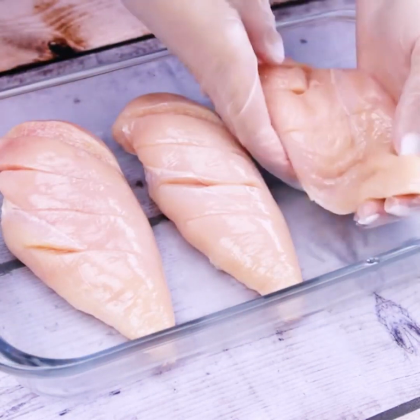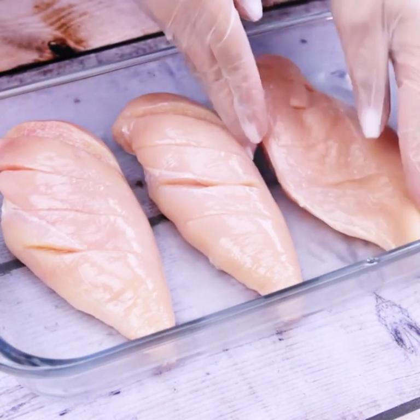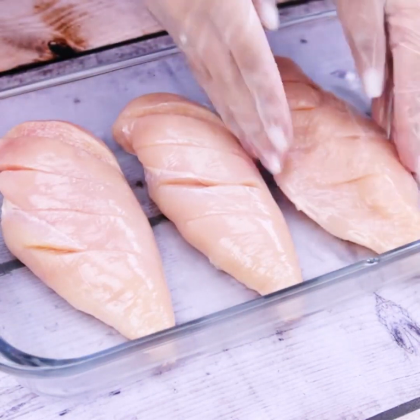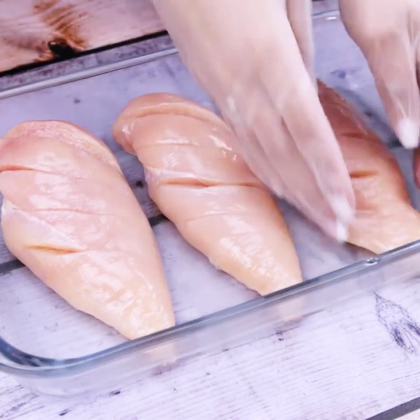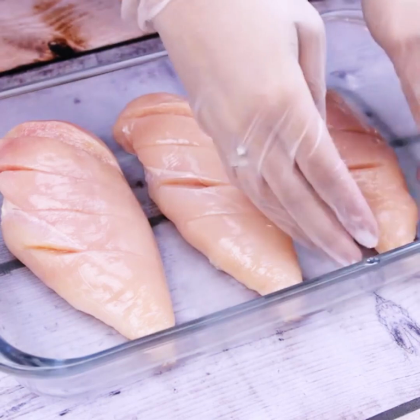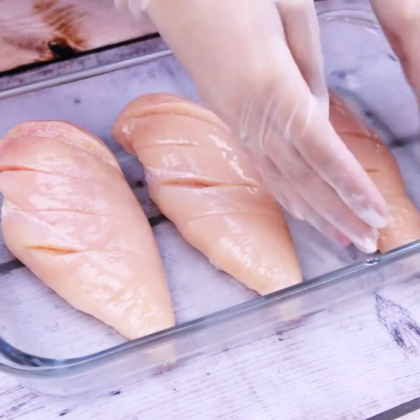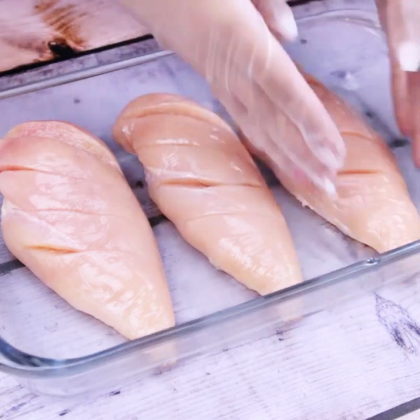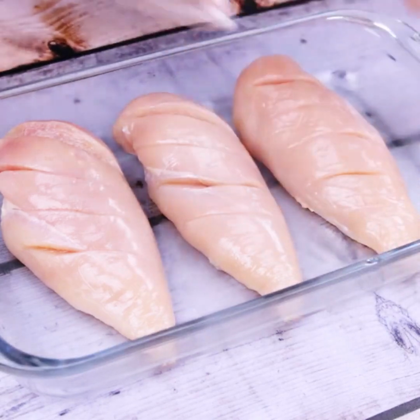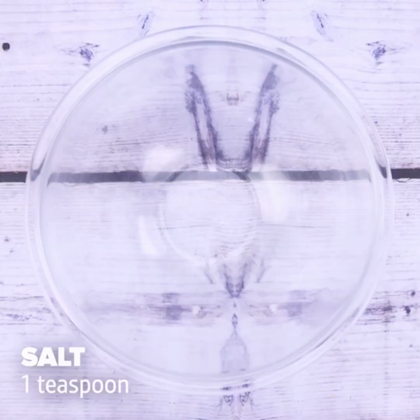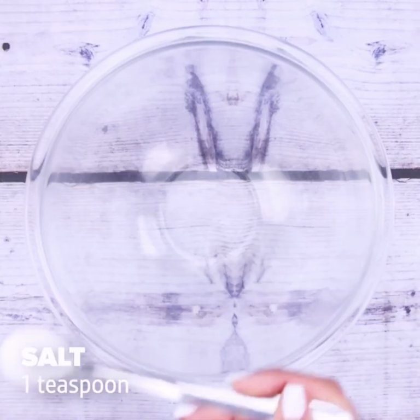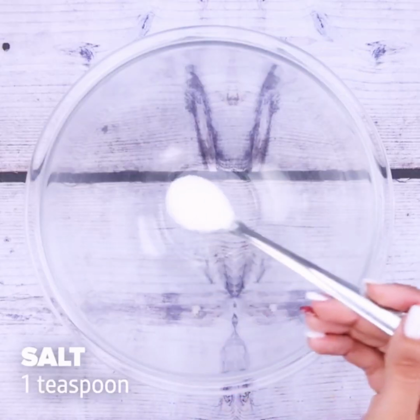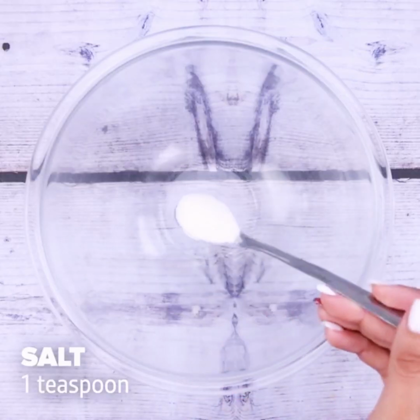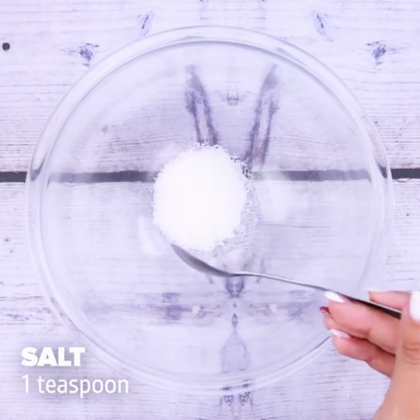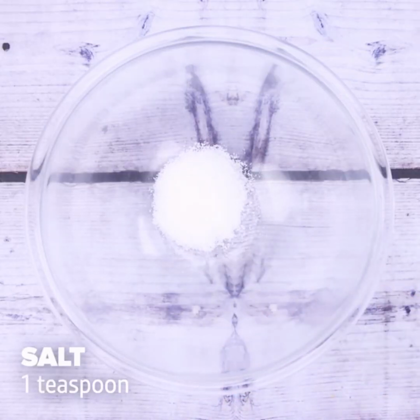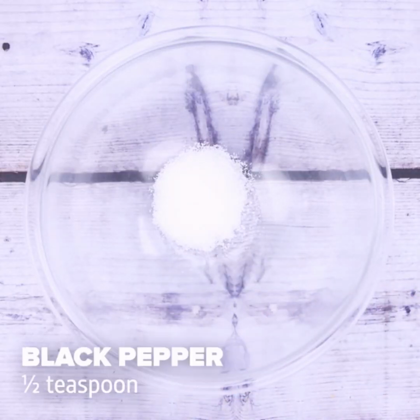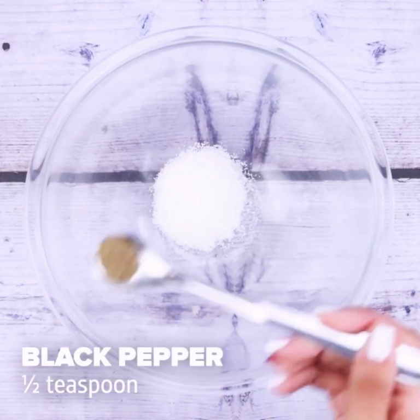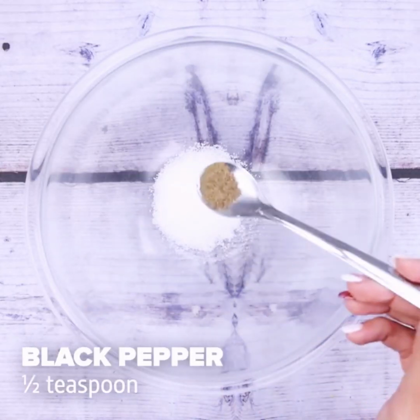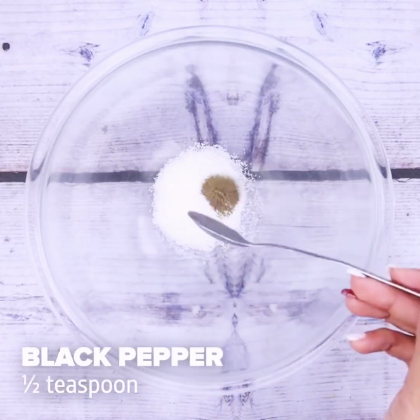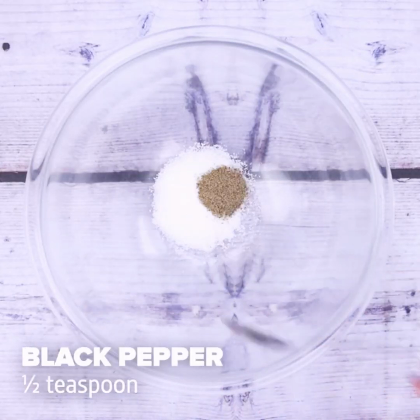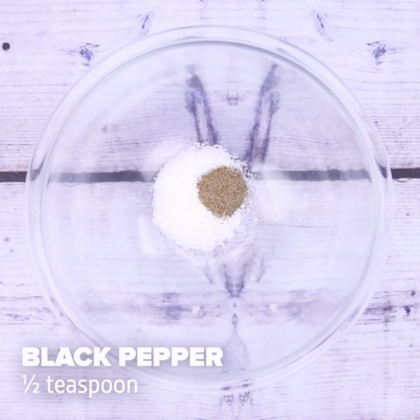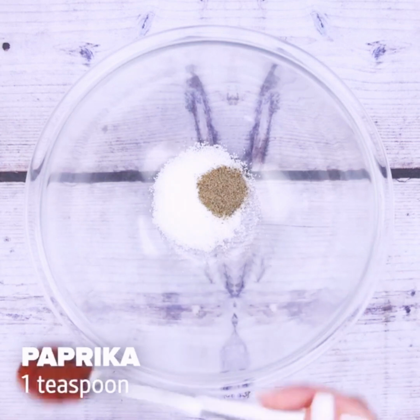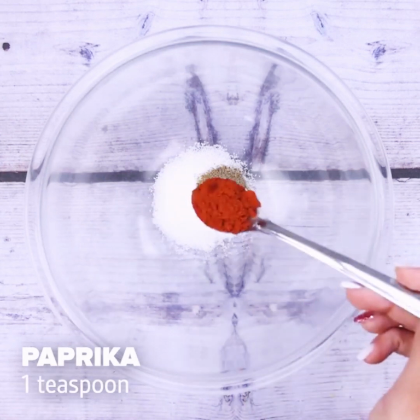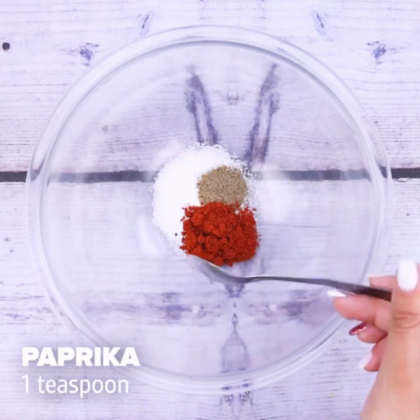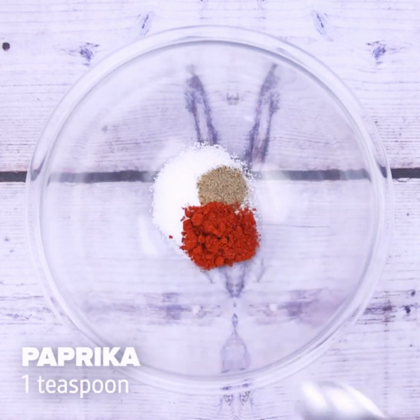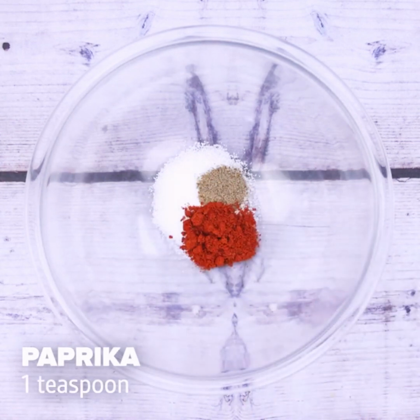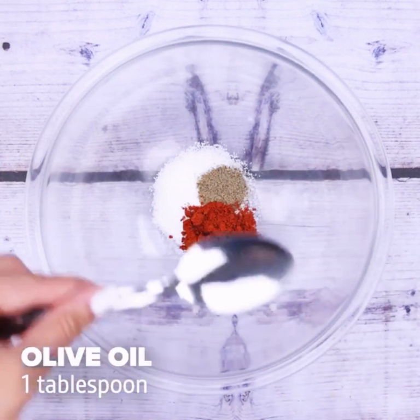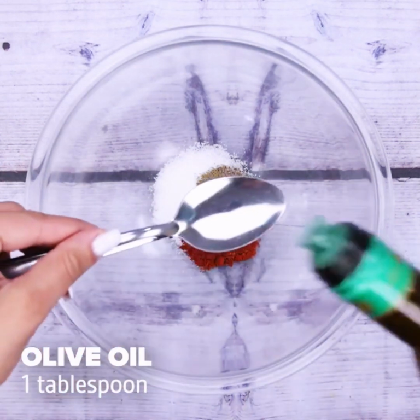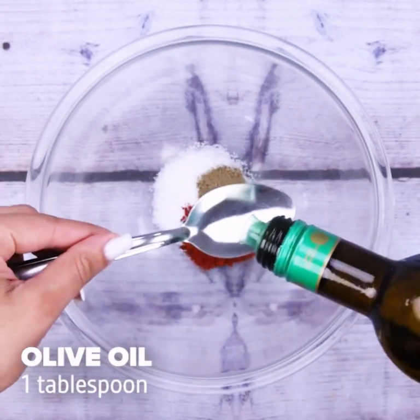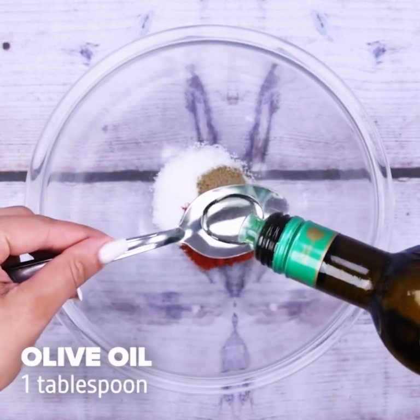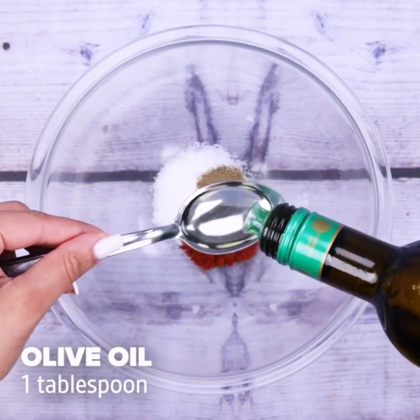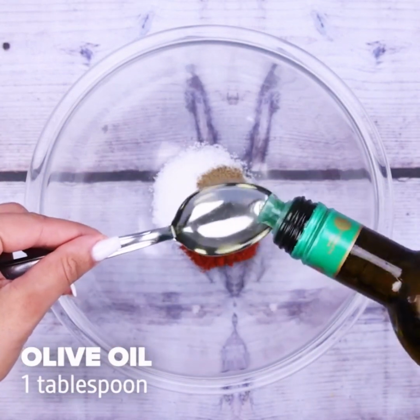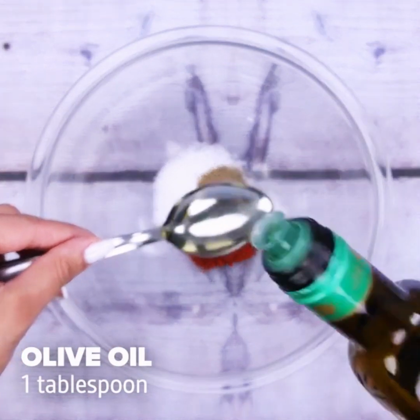Now let's add into a bowl: a teaspoon of salt, half a teaspoon of black pepper, a teaspoon of paprika, and a tablespoon of olive oil.